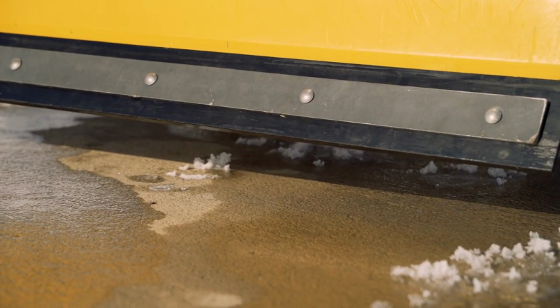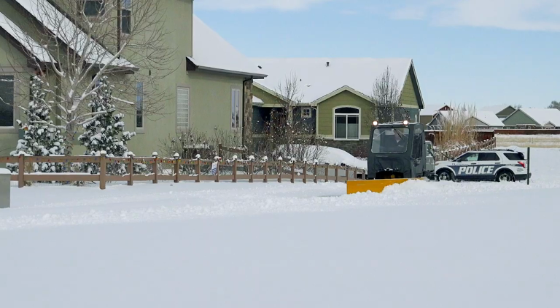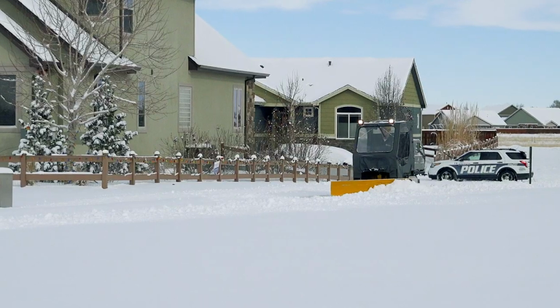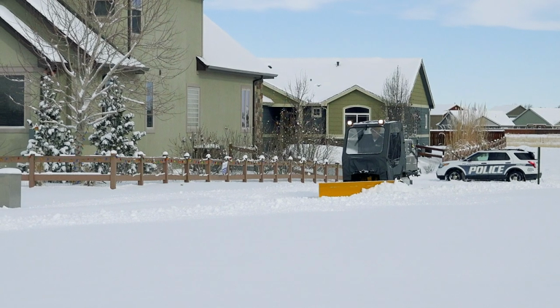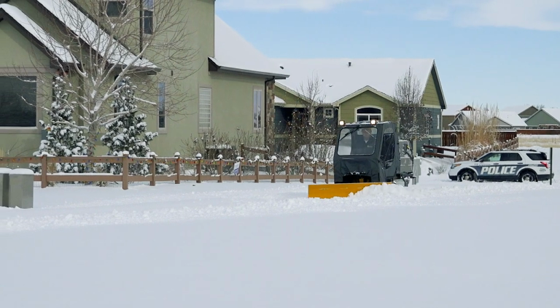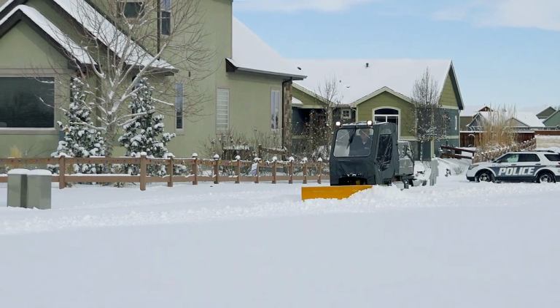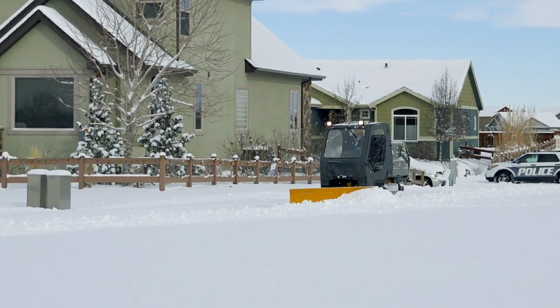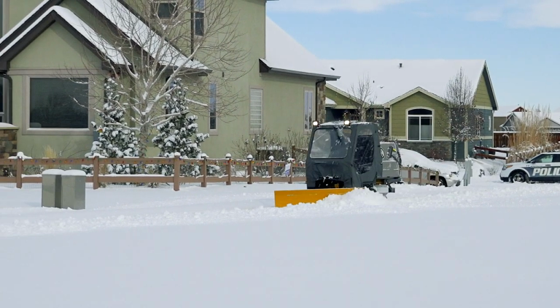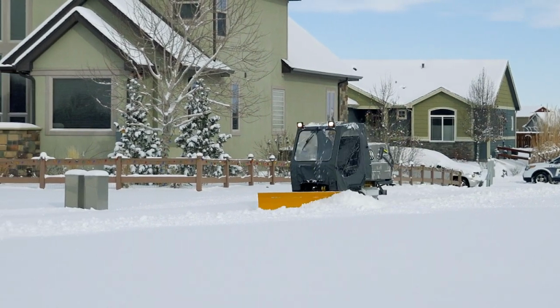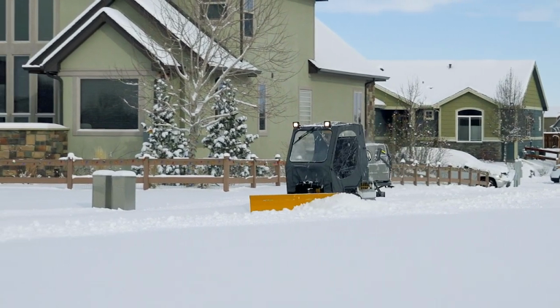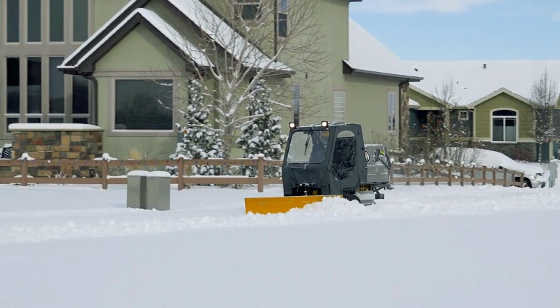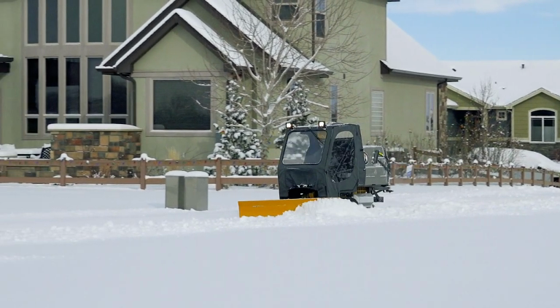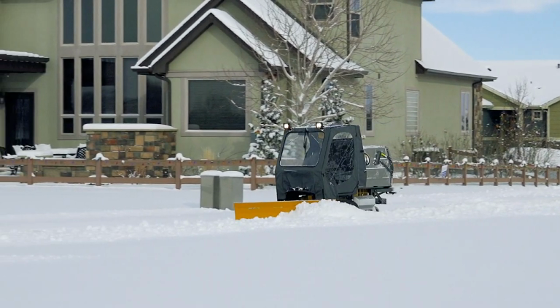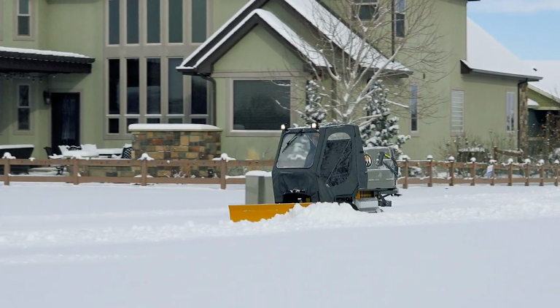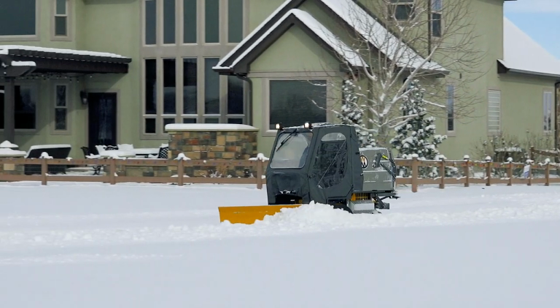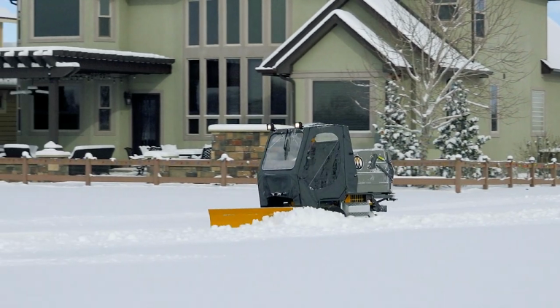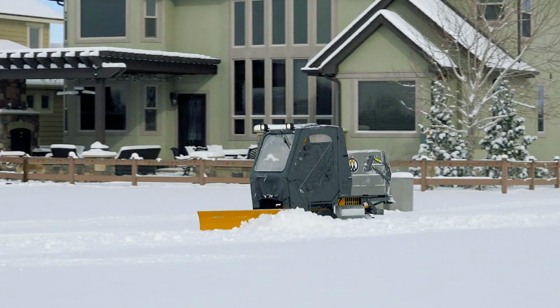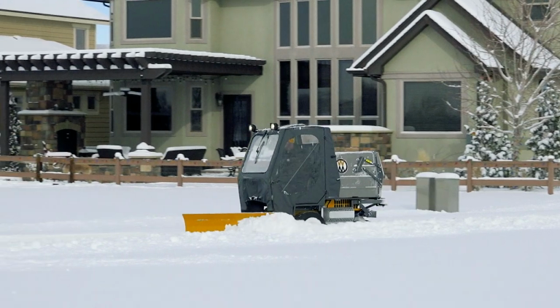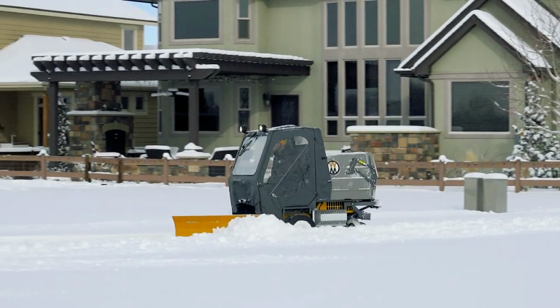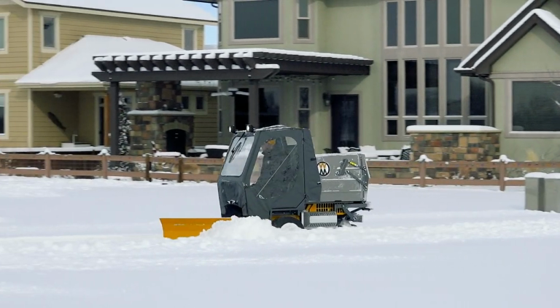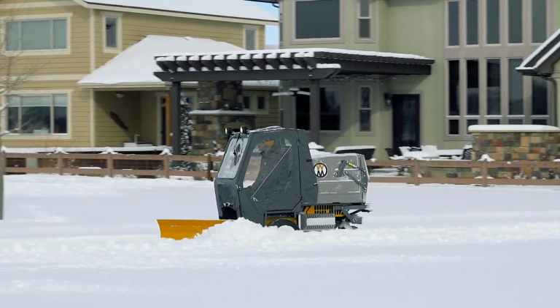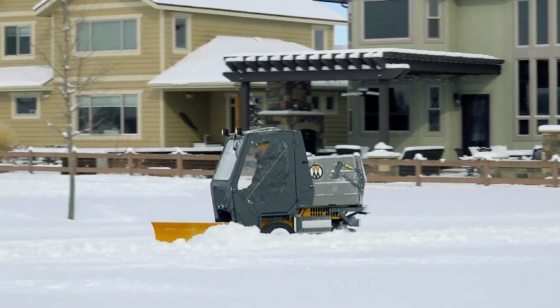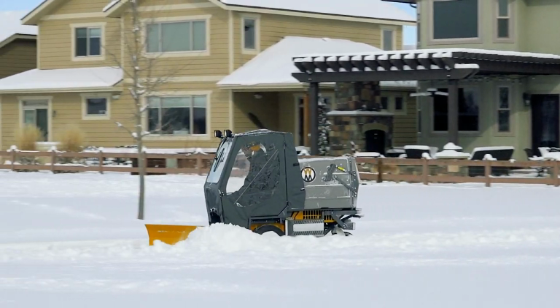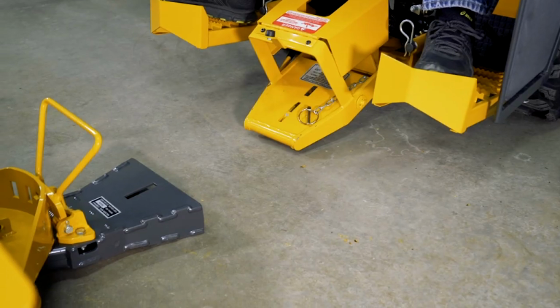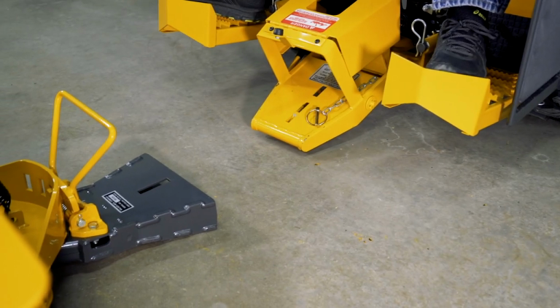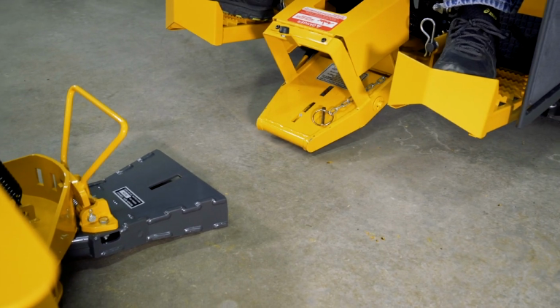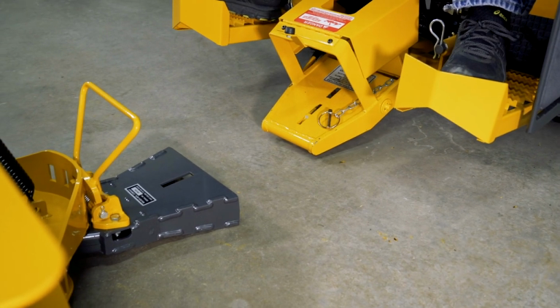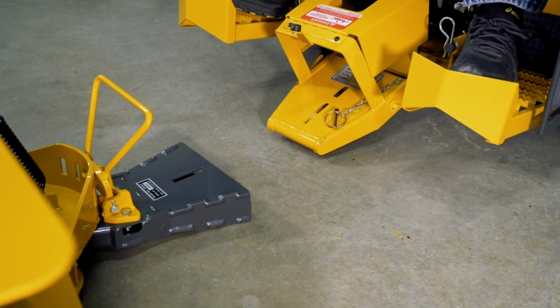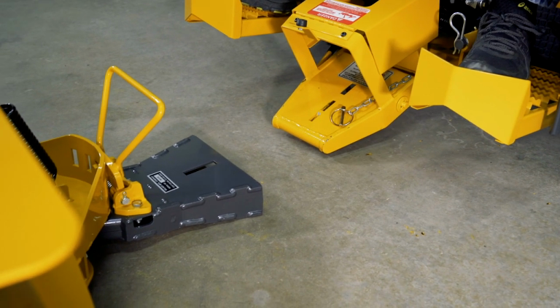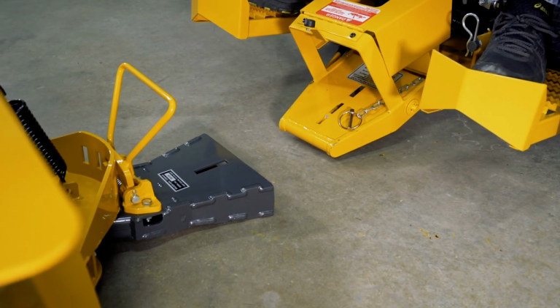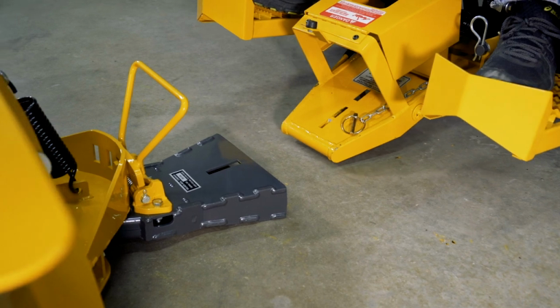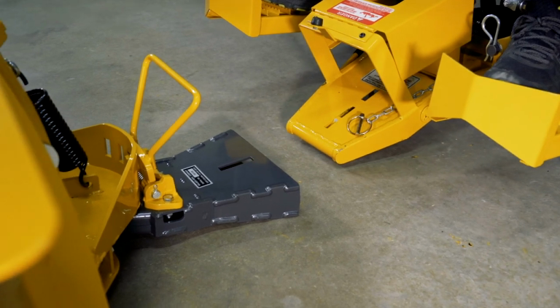The 48-inch Dozer Blade implement is compatible with walker models C, T, D, and H, and requires the walker implement hitch. The Dozer Blade mounts in minutes for true quick-change productivity.